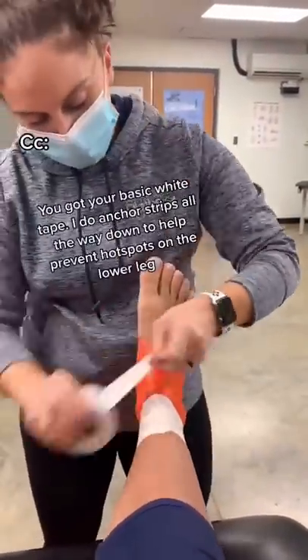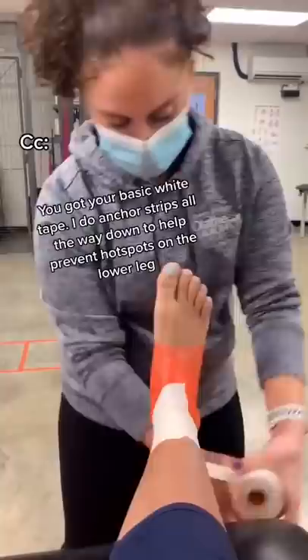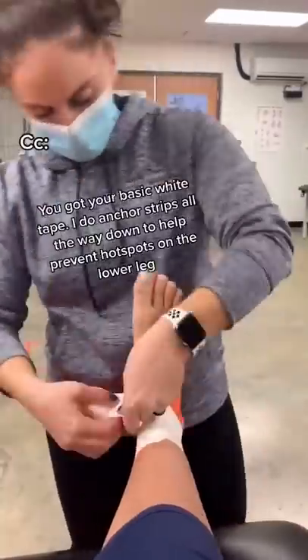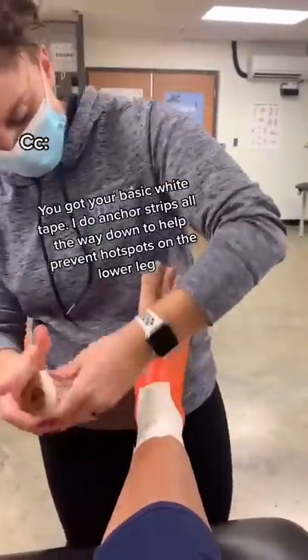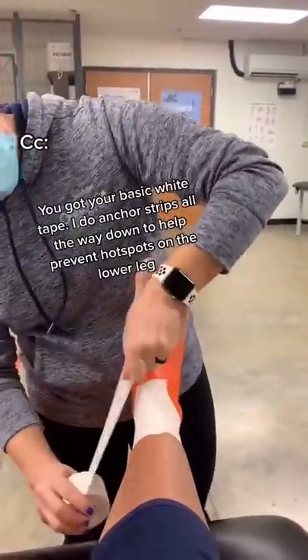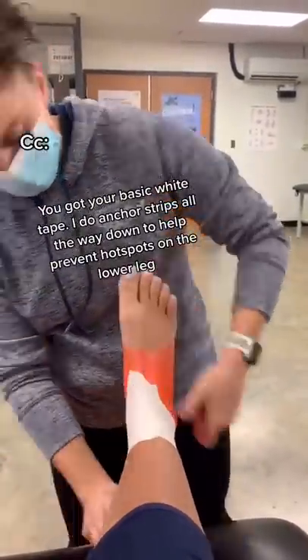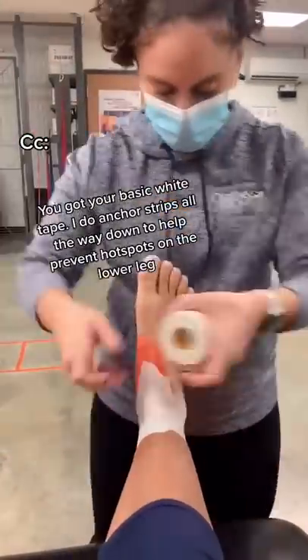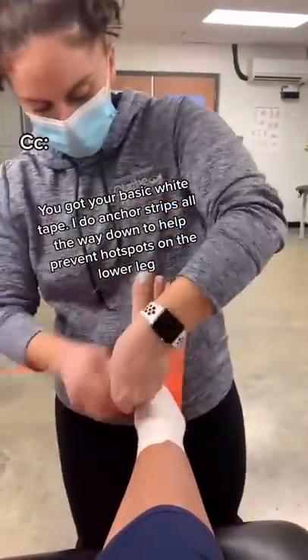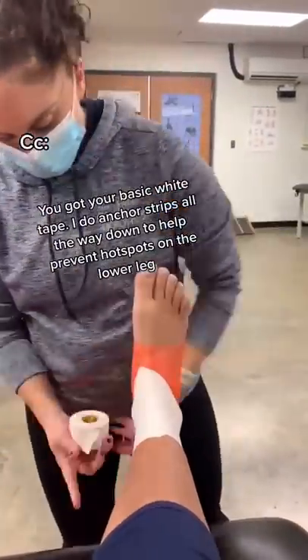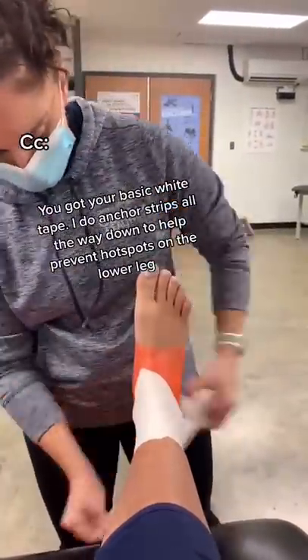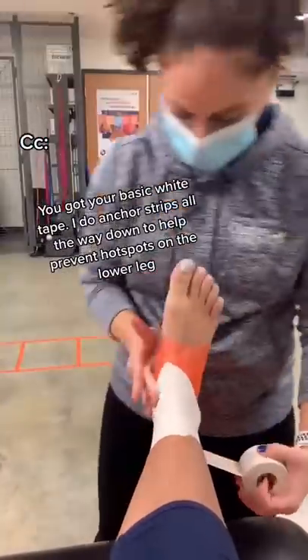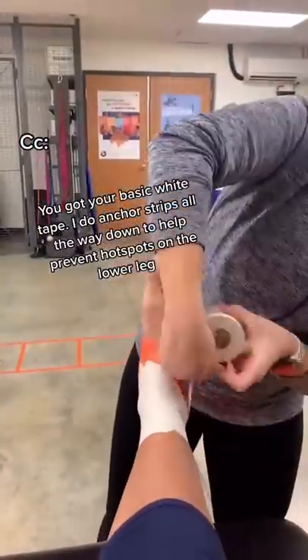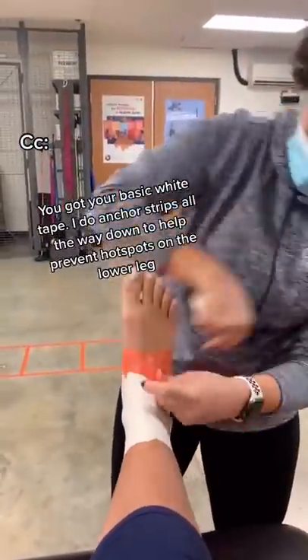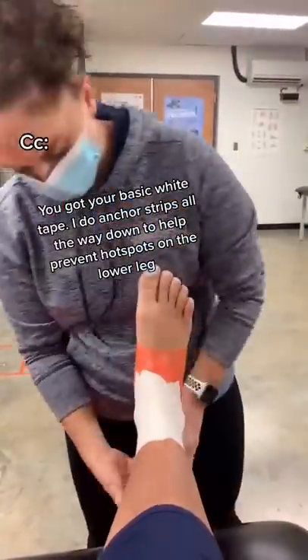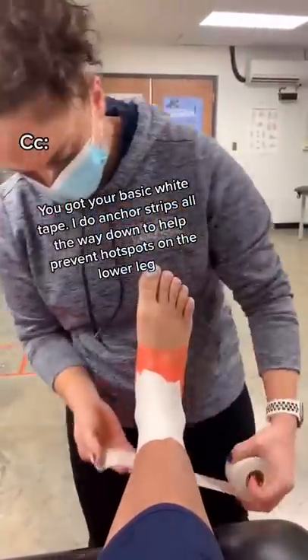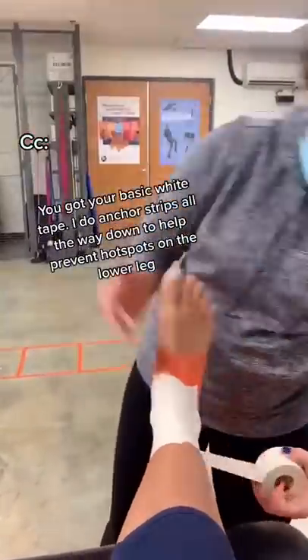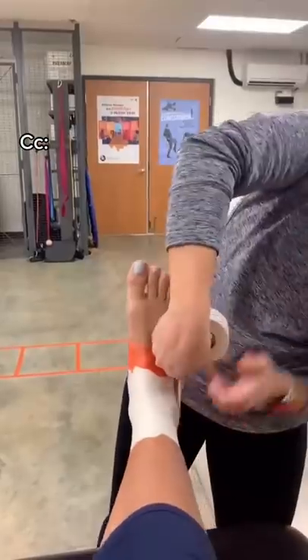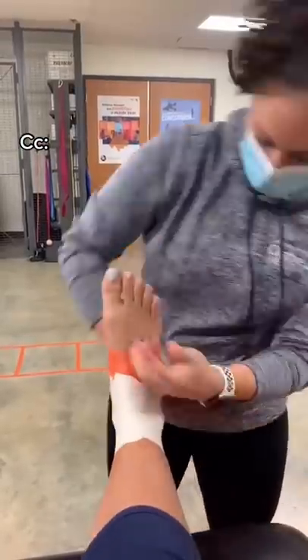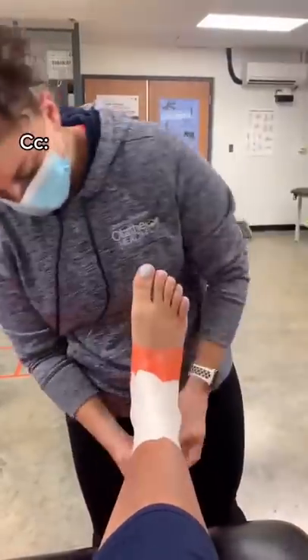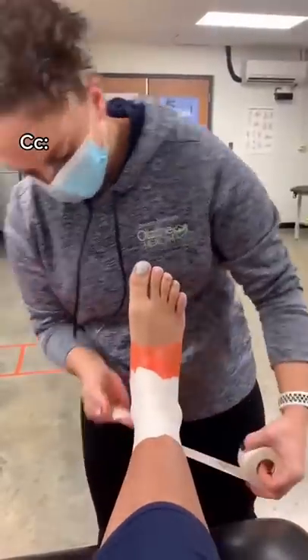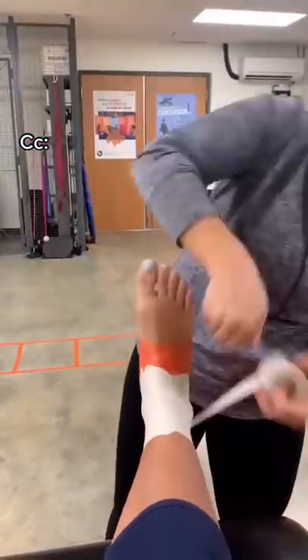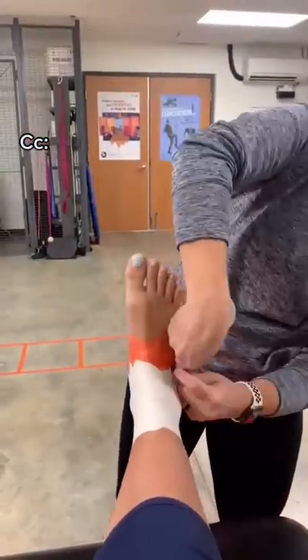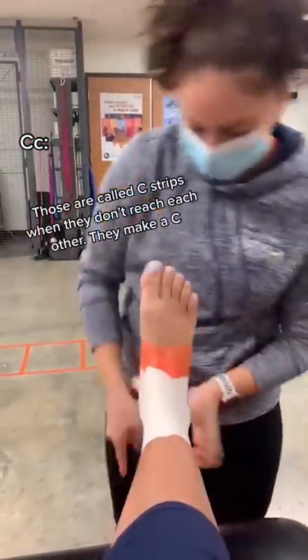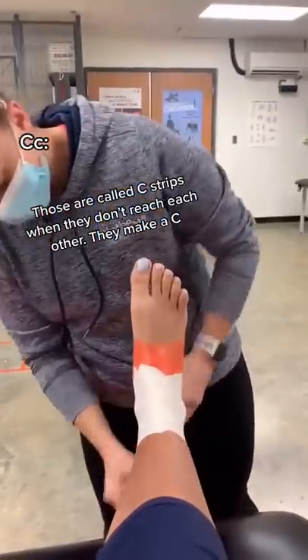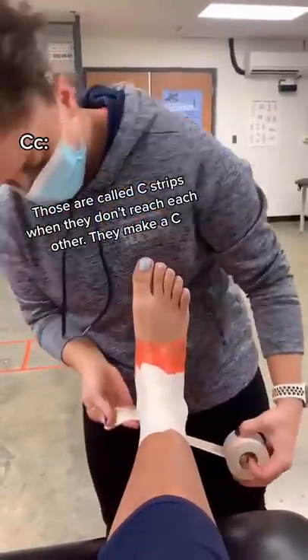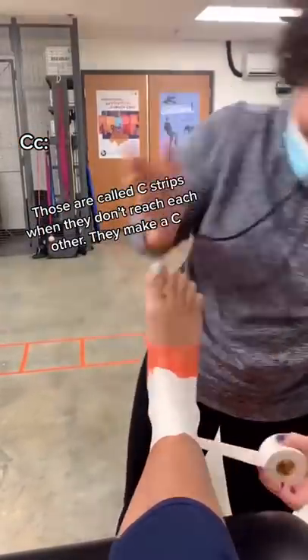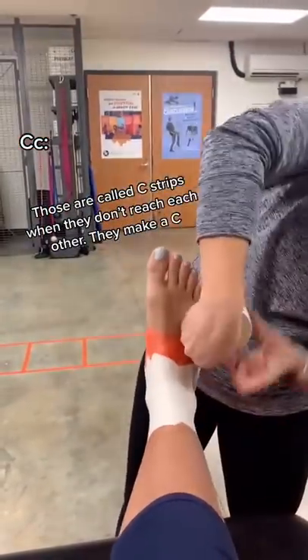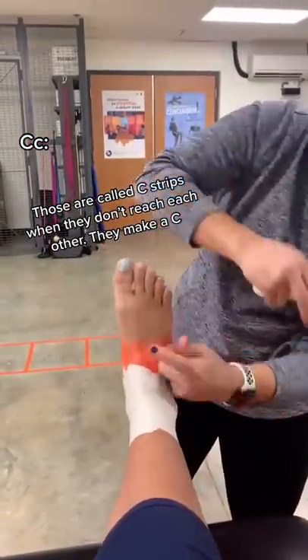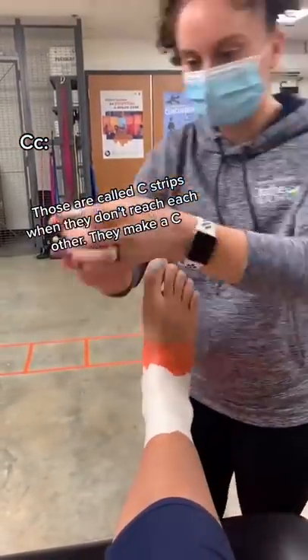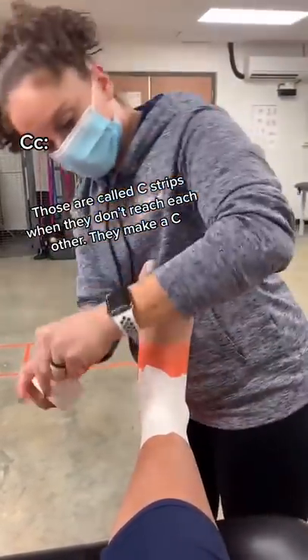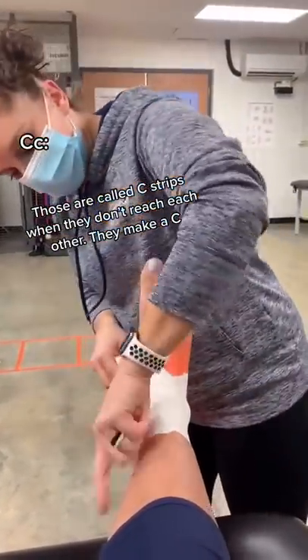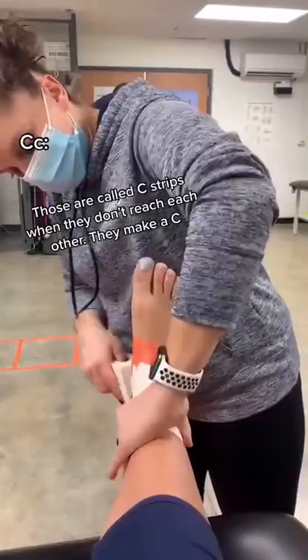You've got your basic white tape. I do anchor strips all the way down to help prevent any hot spots on the lower leg. Those are called C strips when they don't reach each other — they make a C.